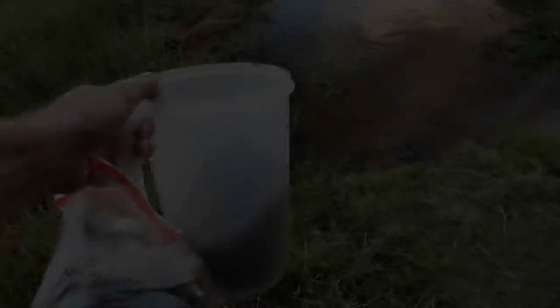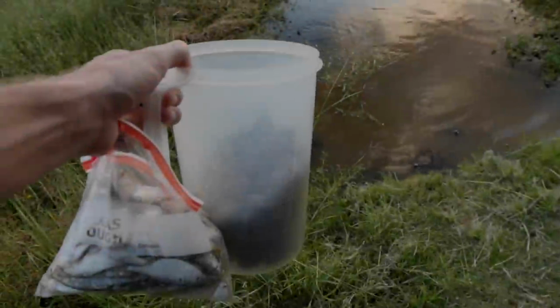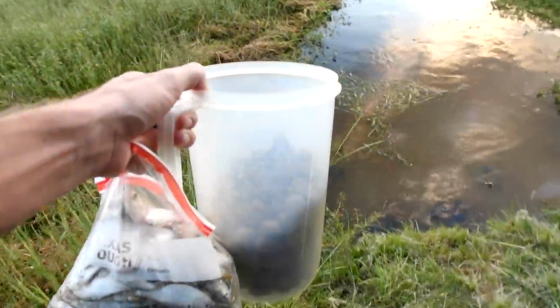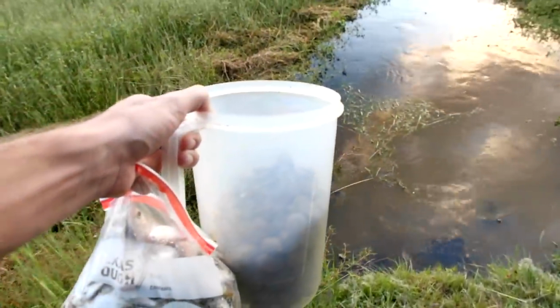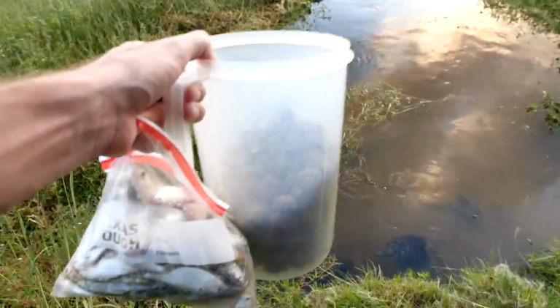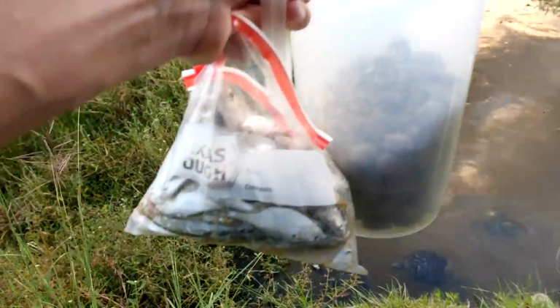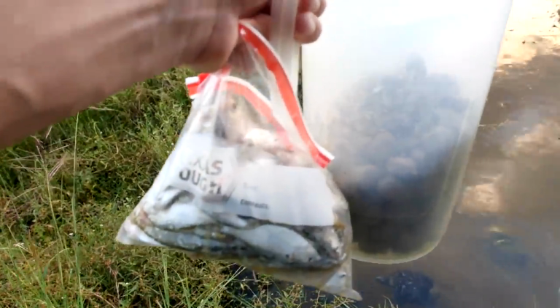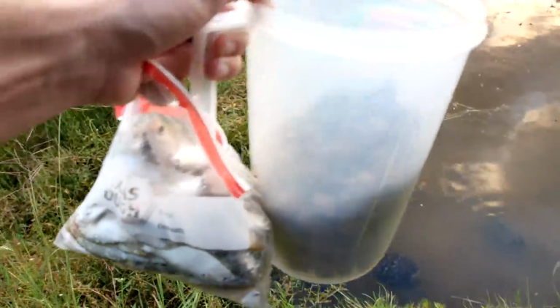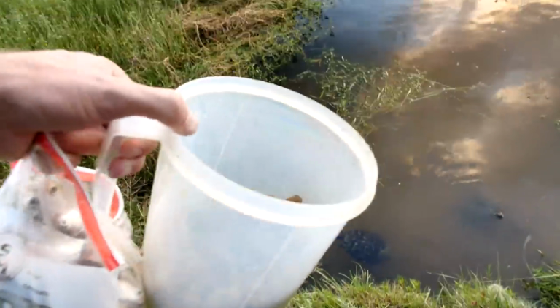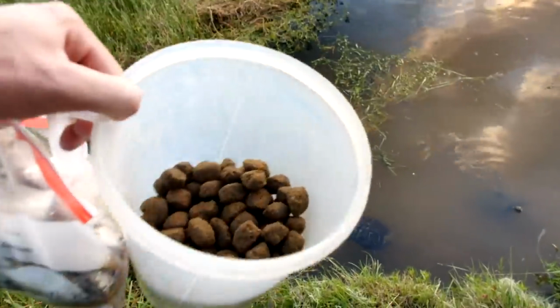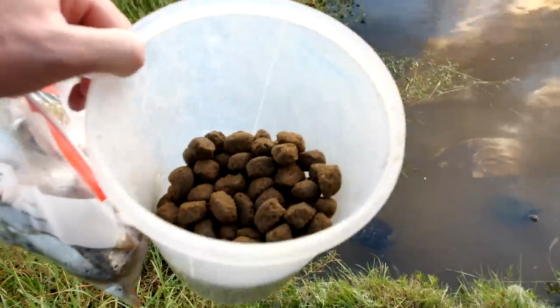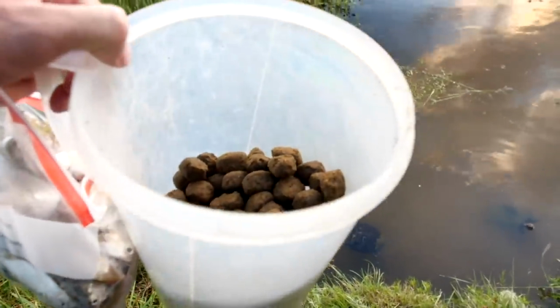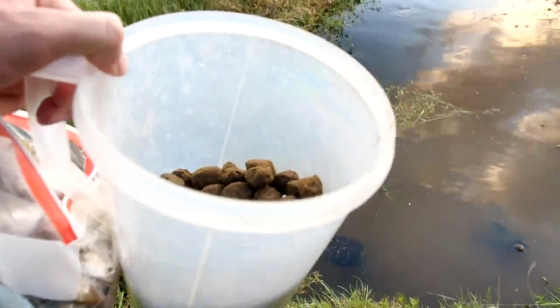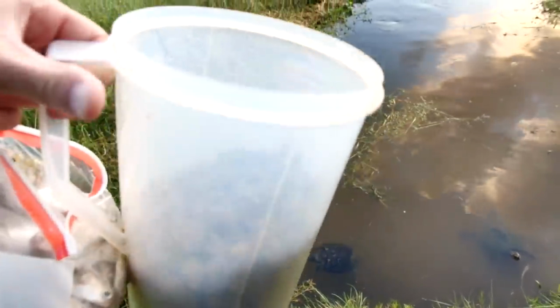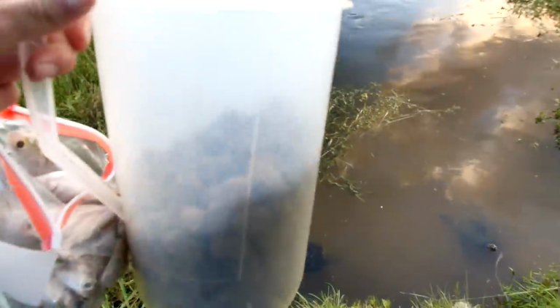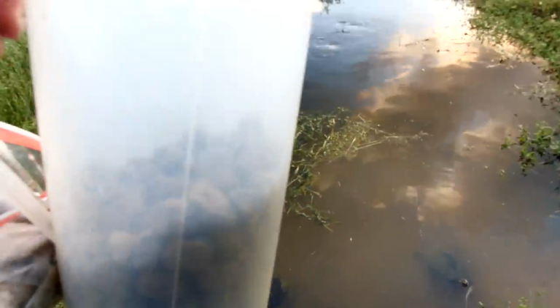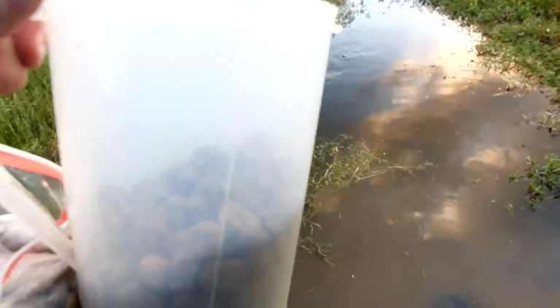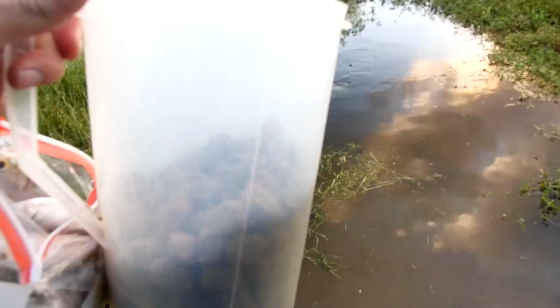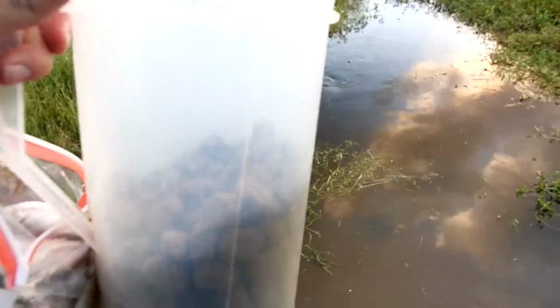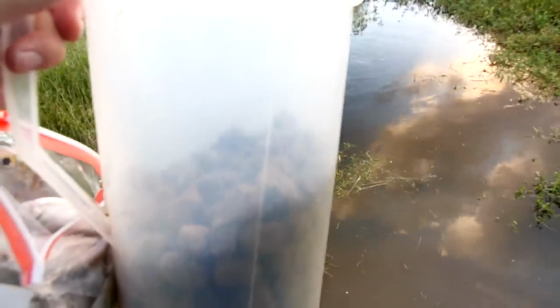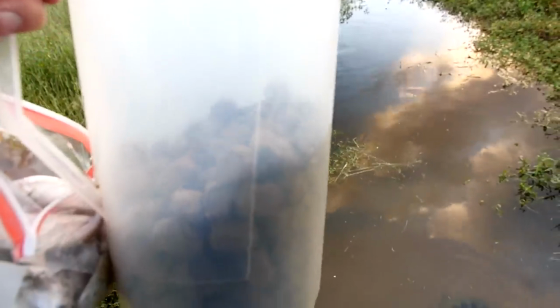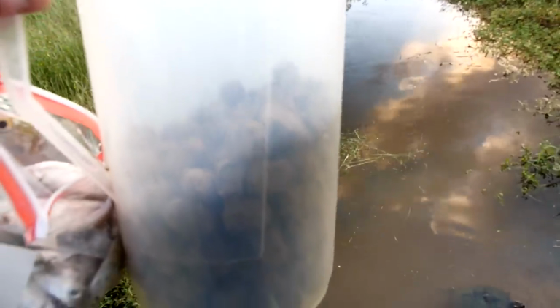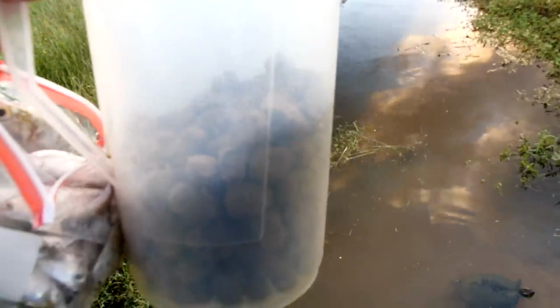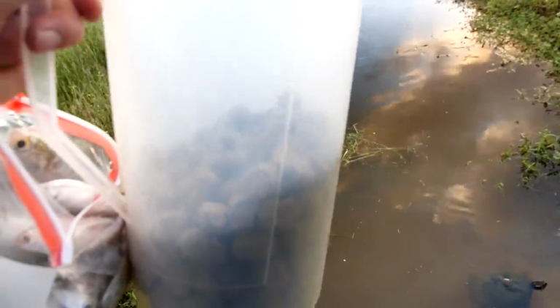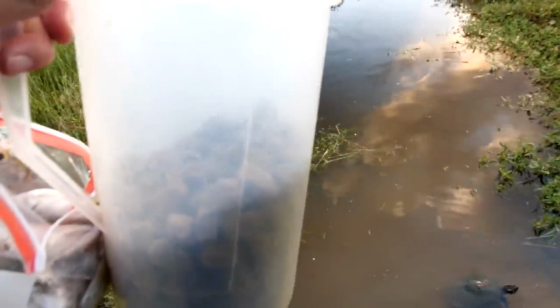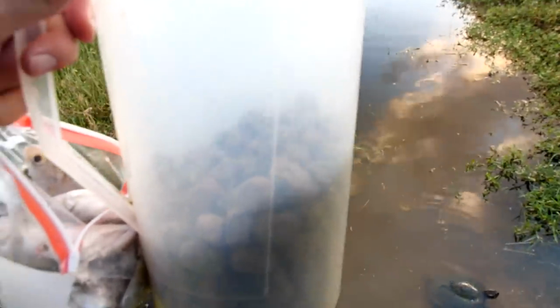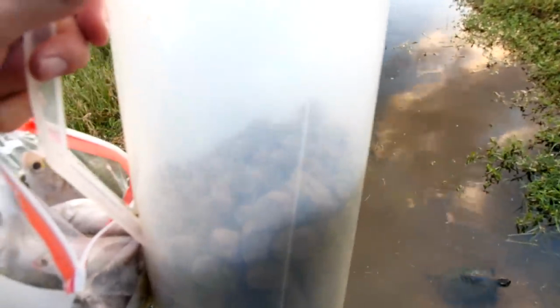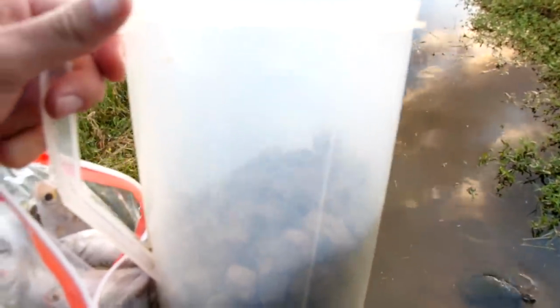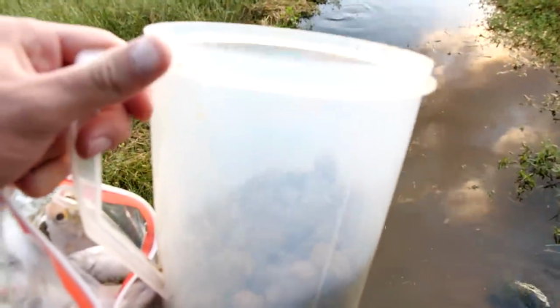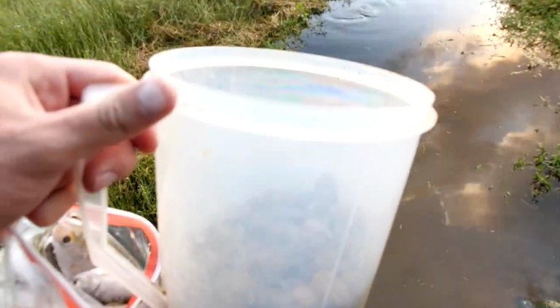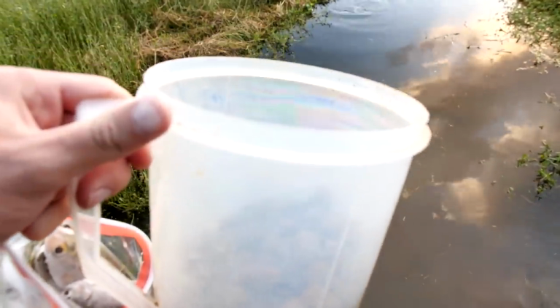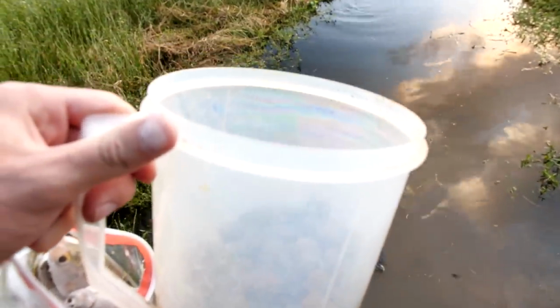Hey guys, I'm down at the pond. I got a big bag of shad and I got some fish pellets today for the fish and turtles. I think these are Aquamax largemouth fish pellets. They really like them, so I'm gonna feed quite a few today.